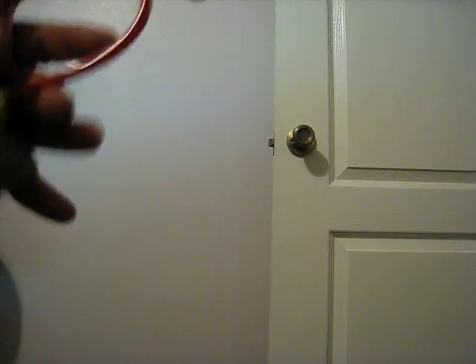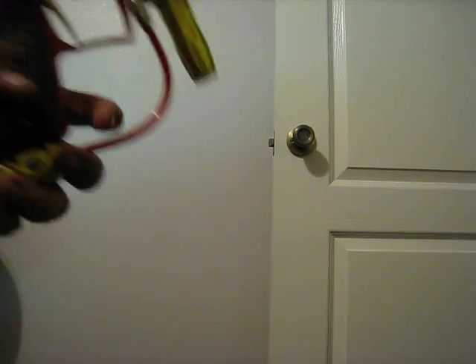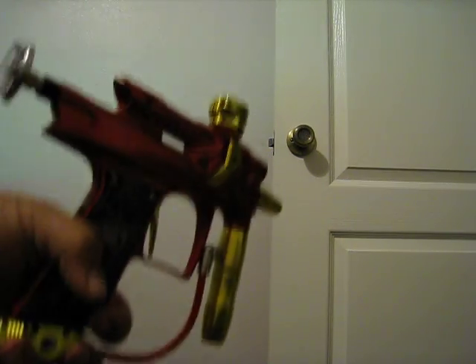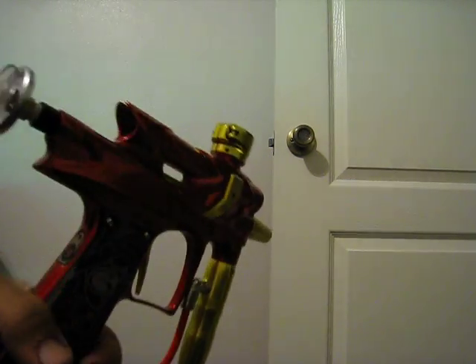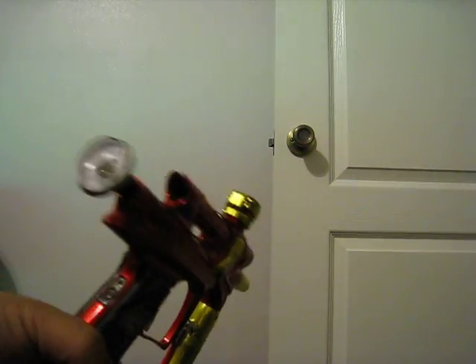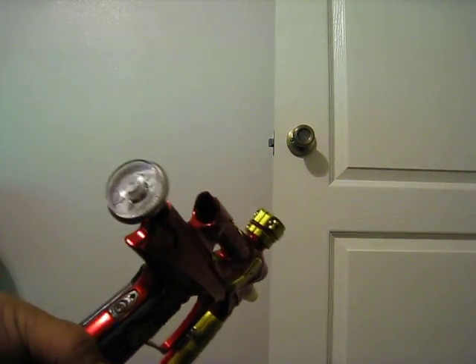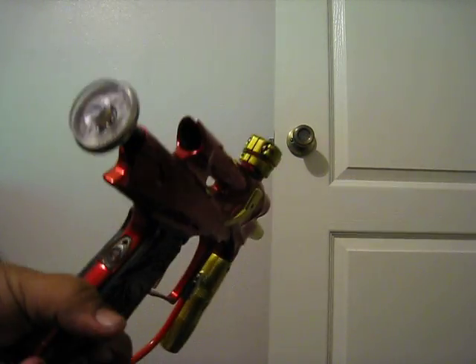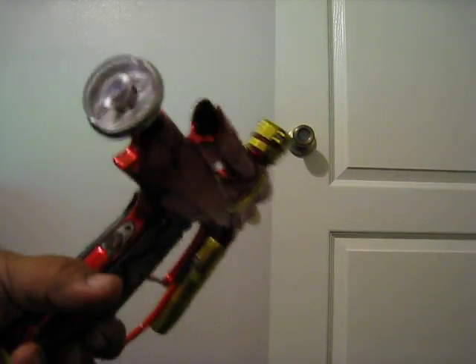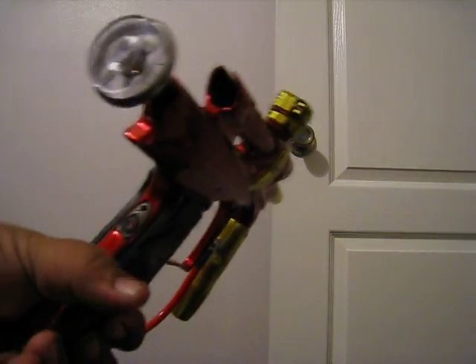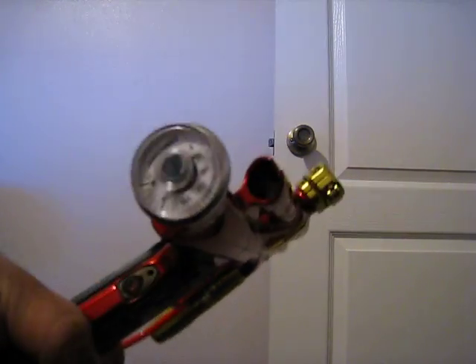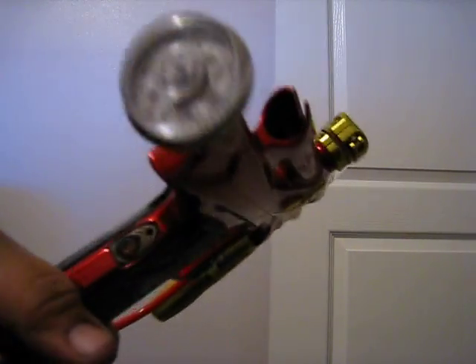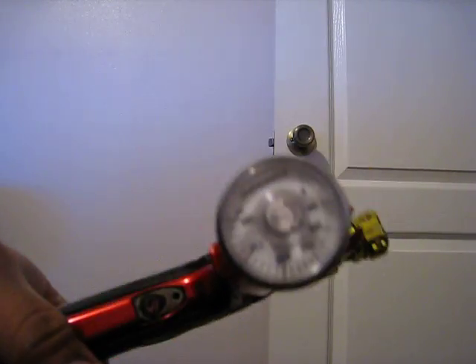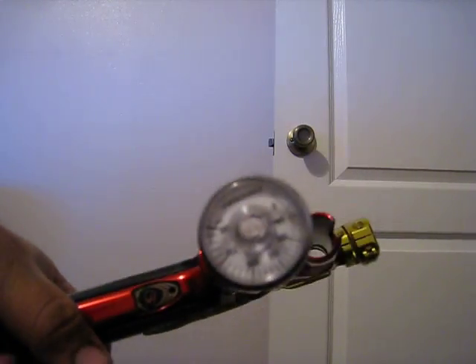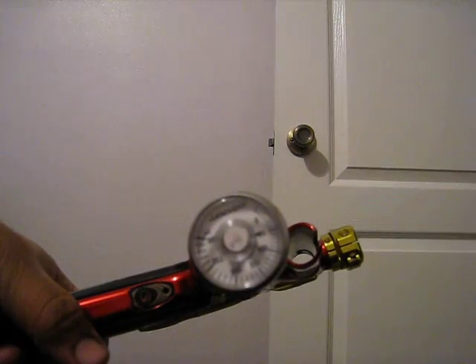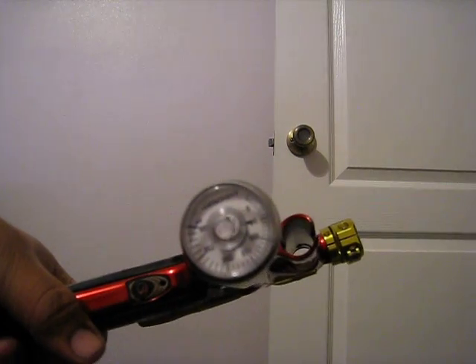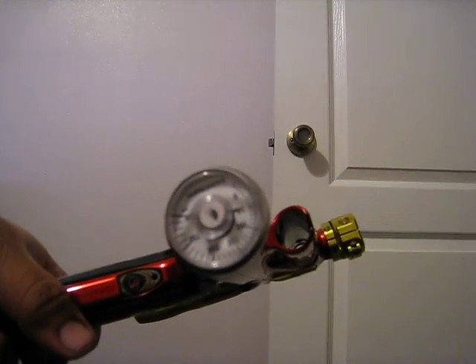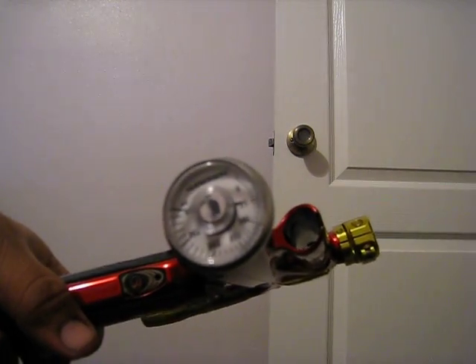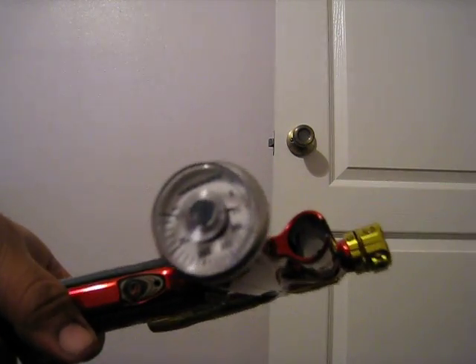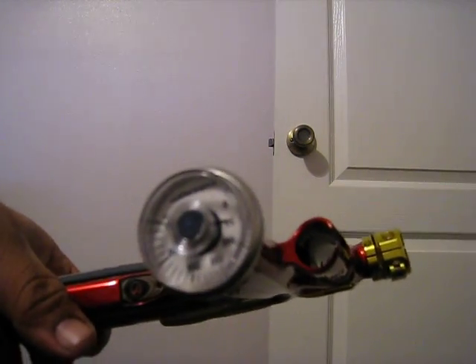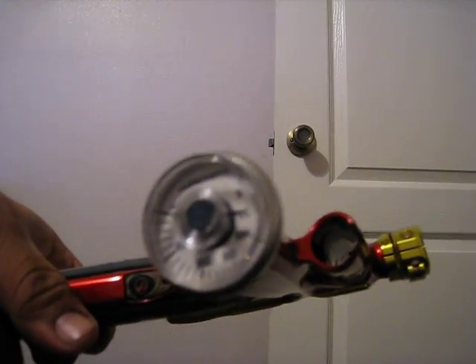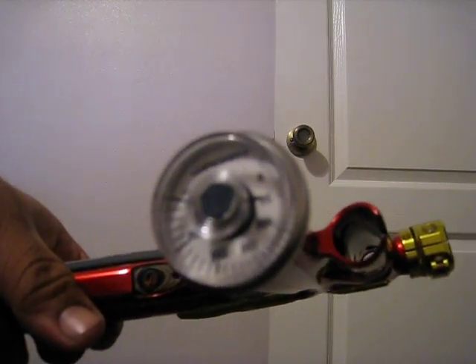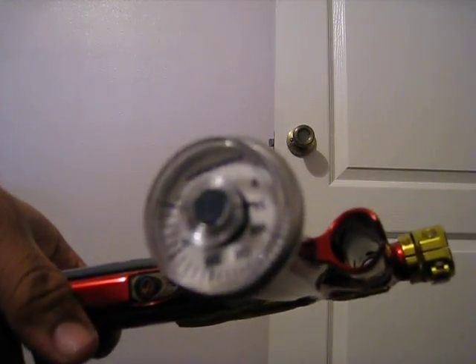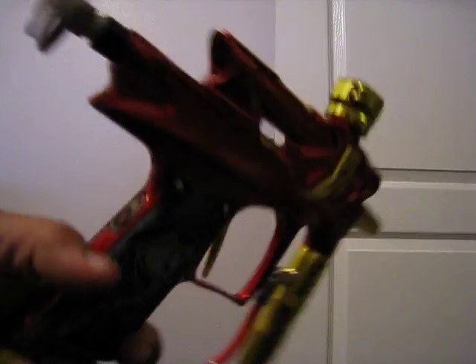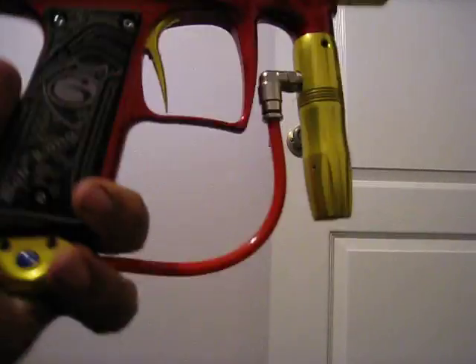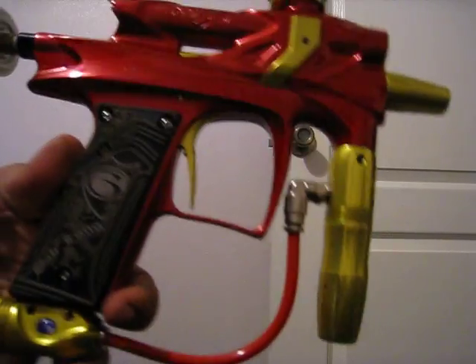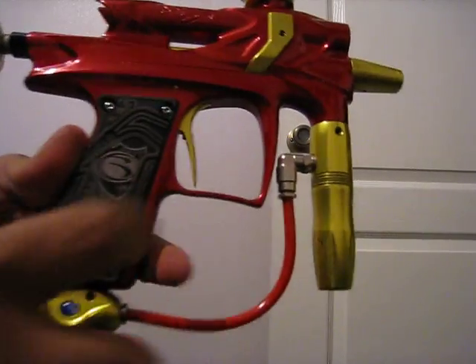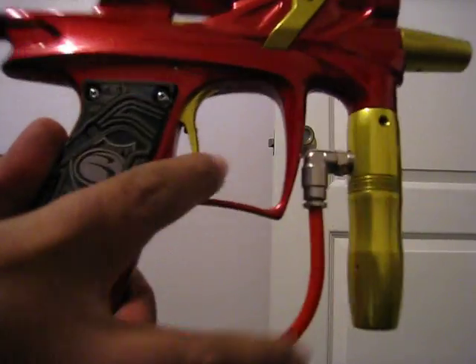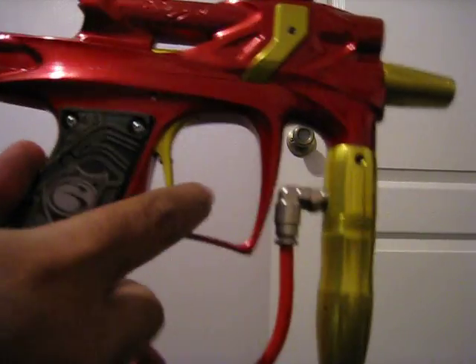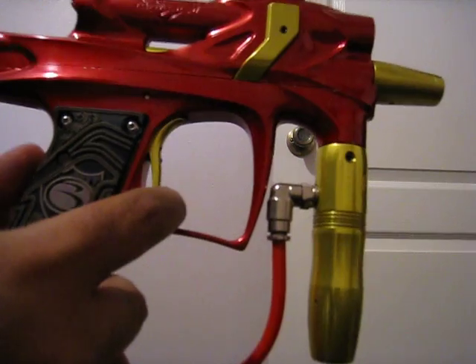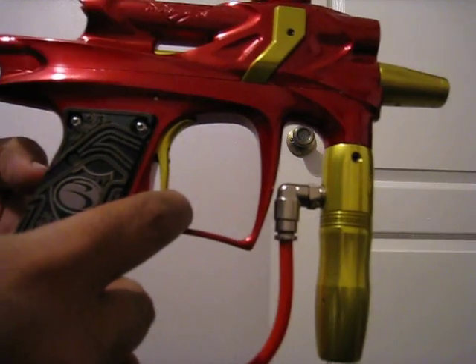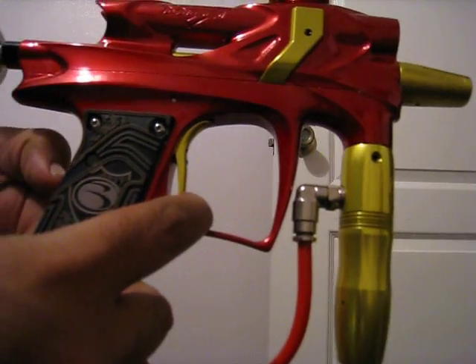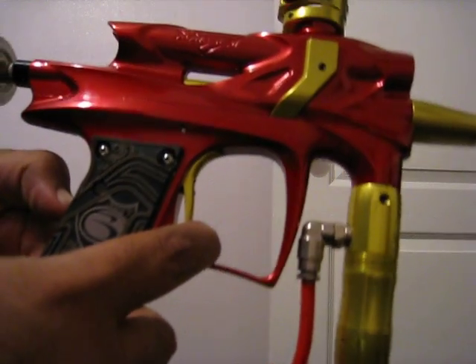I don't know if that could be the reason why it does that, but I'm going to air it up for you guys so you can see there's no leaks. There you go — it's at about 60, right about there. The board turns on, no problem.